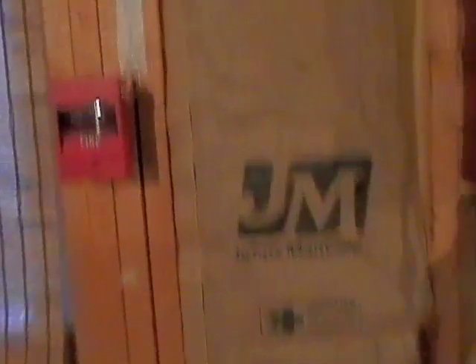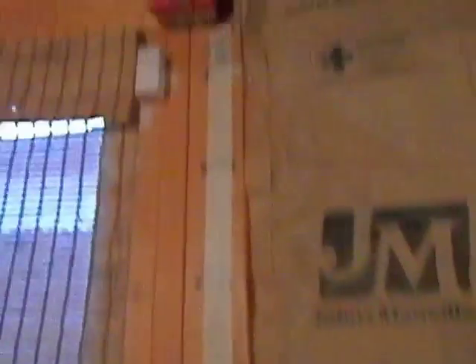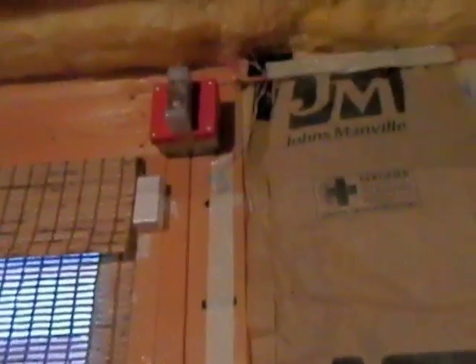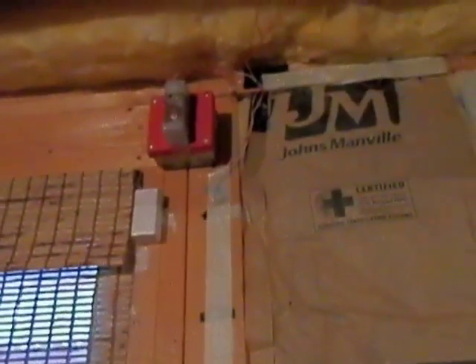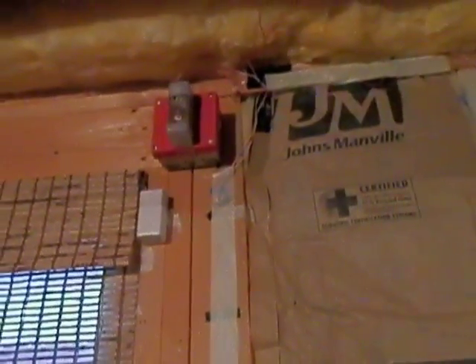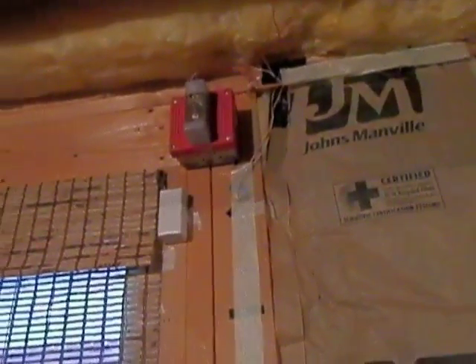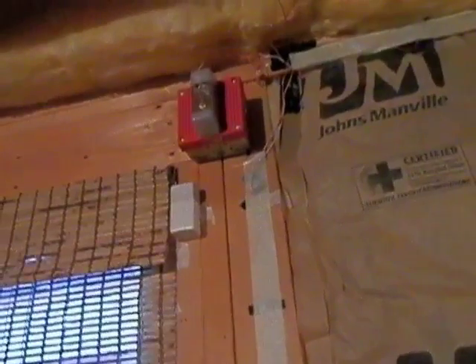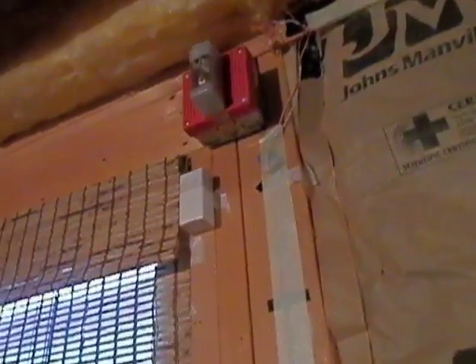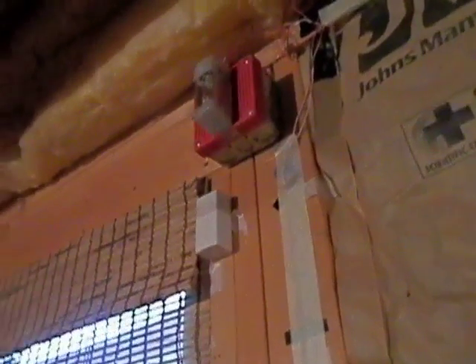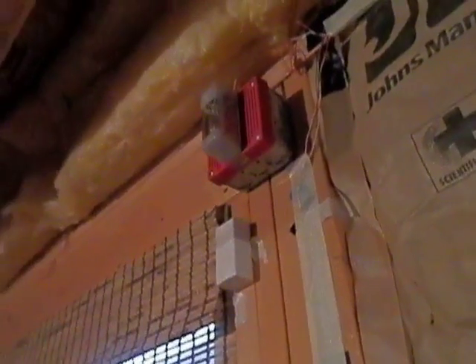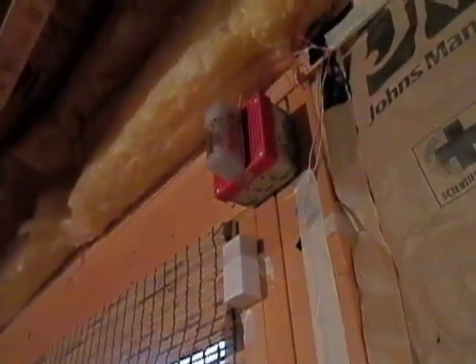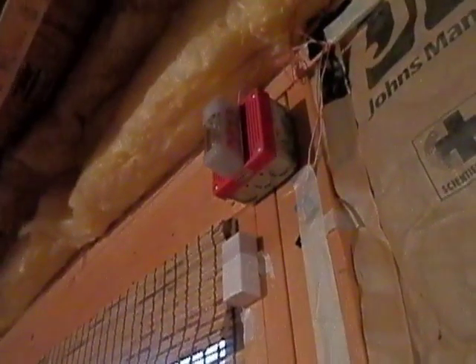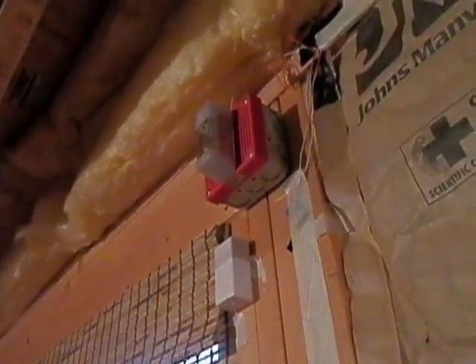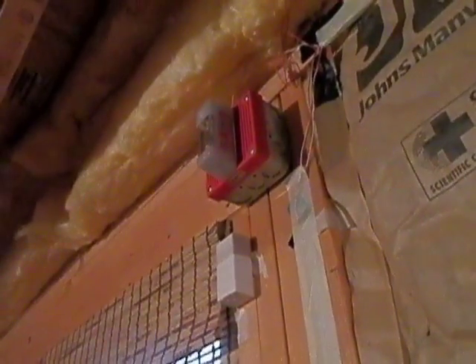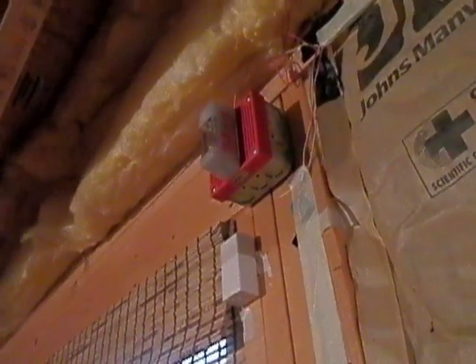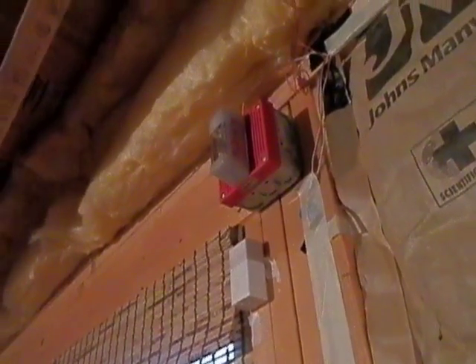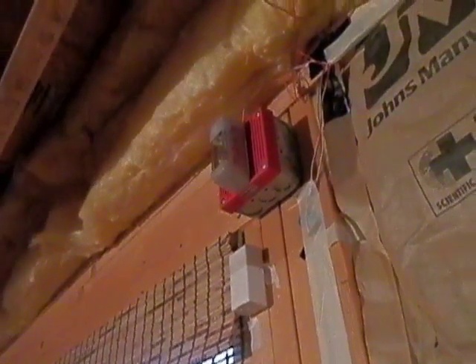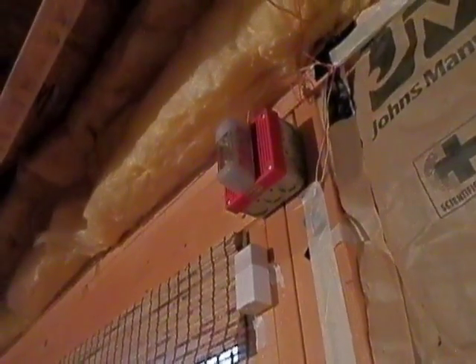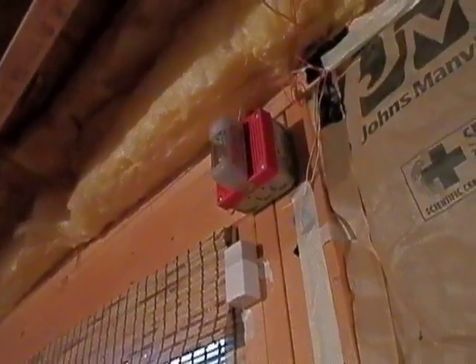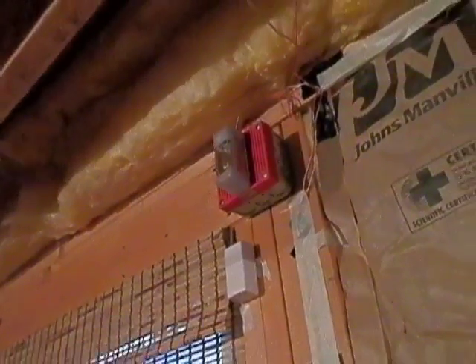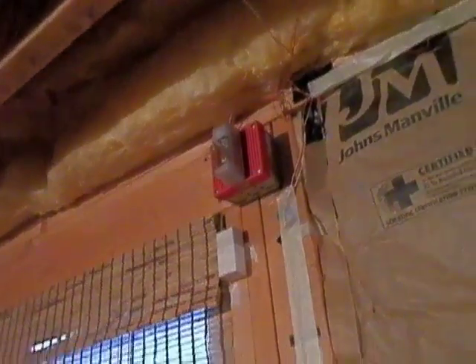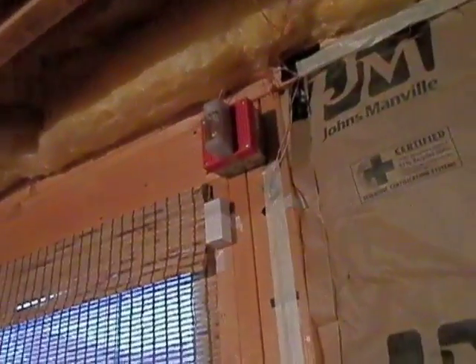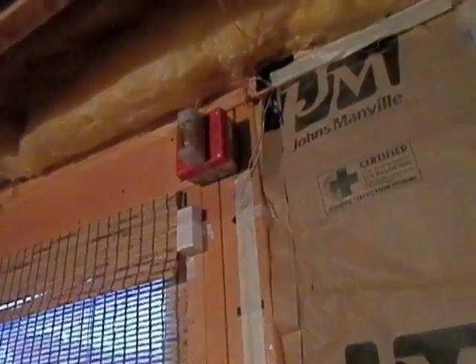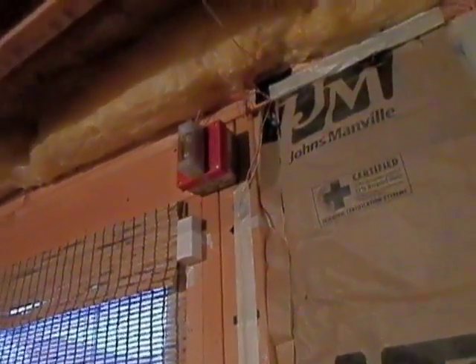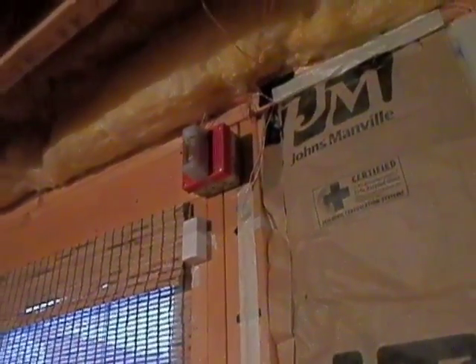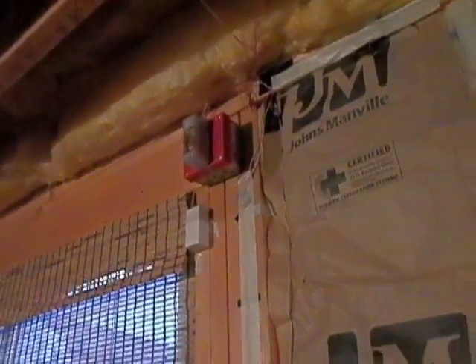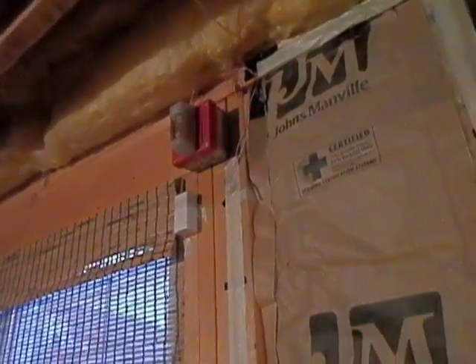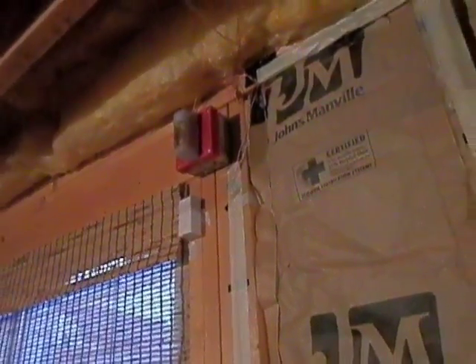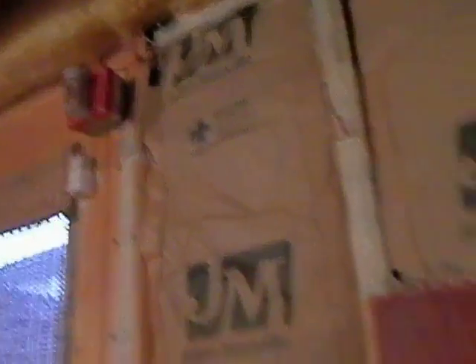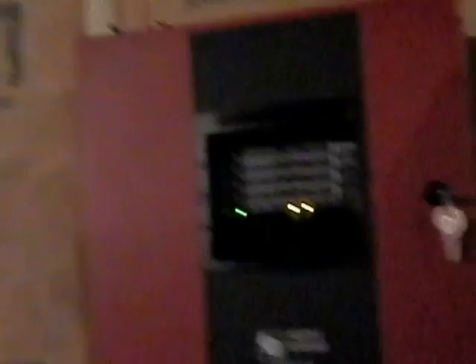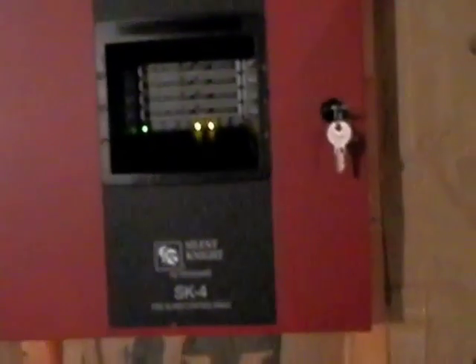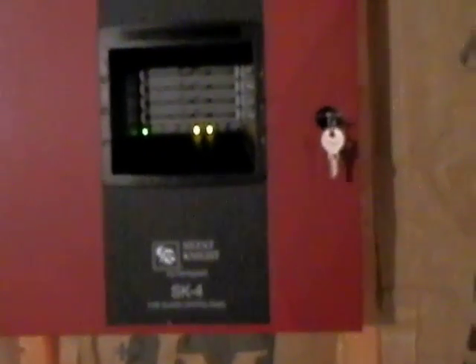Over here we have another one — I got two of these in the same deal. Again, this one's 117 Candela. So these will be running on code 3 from the panel.